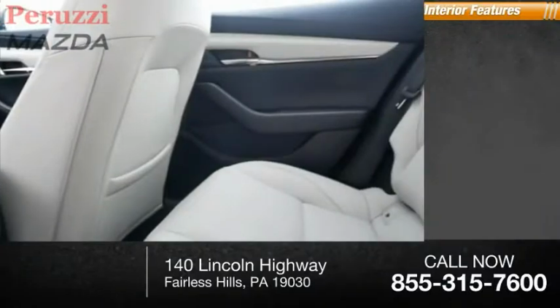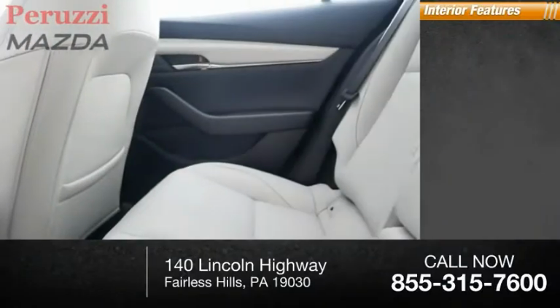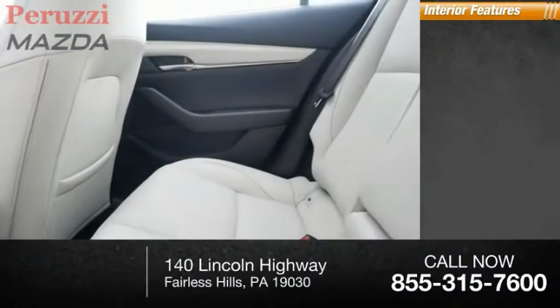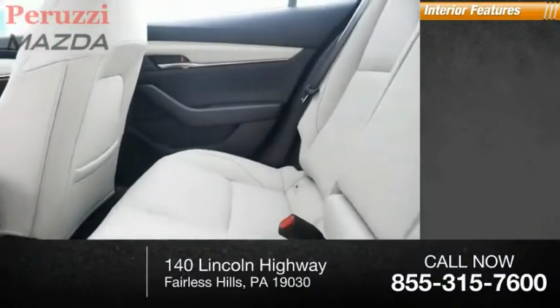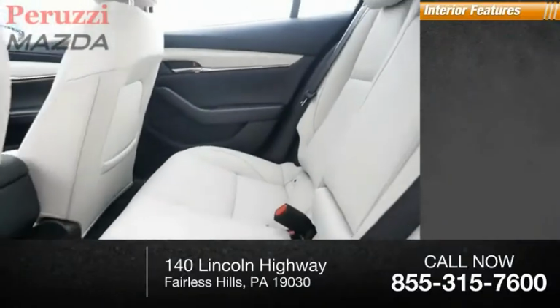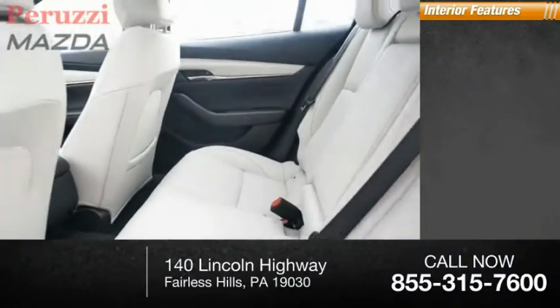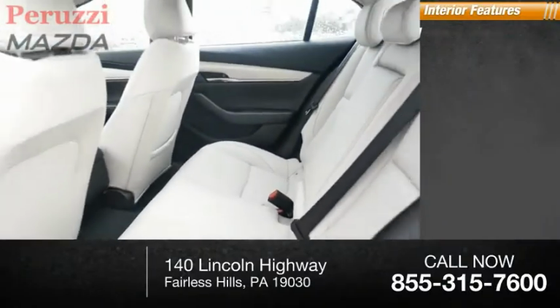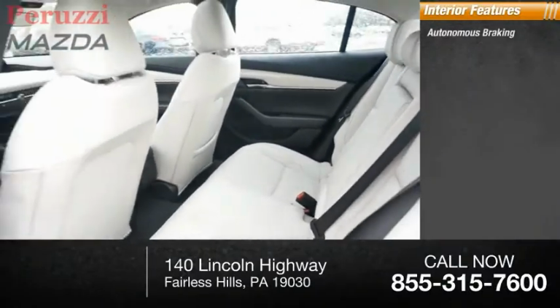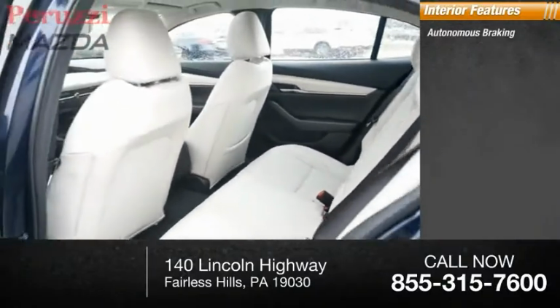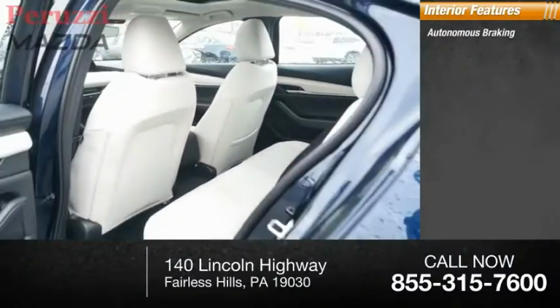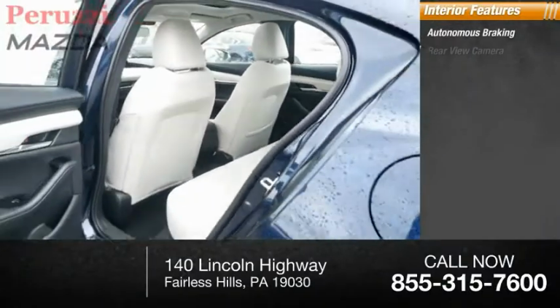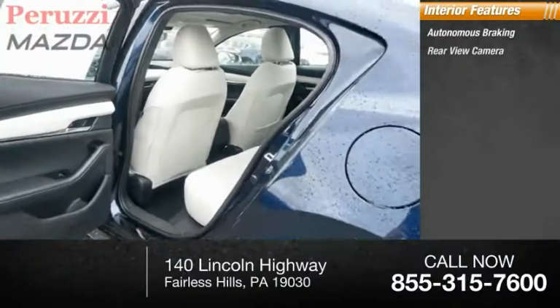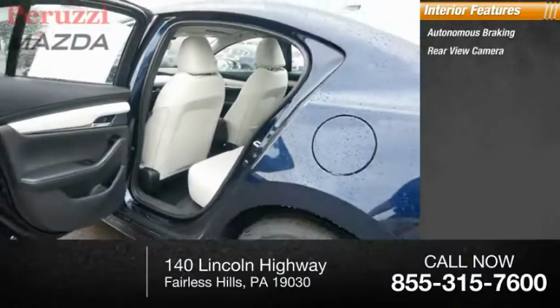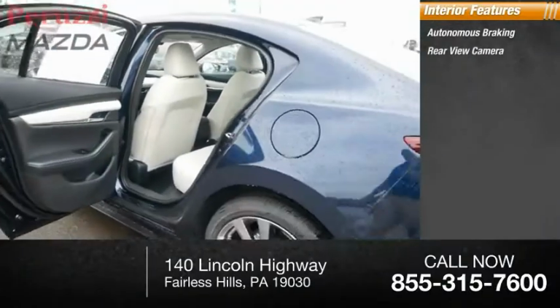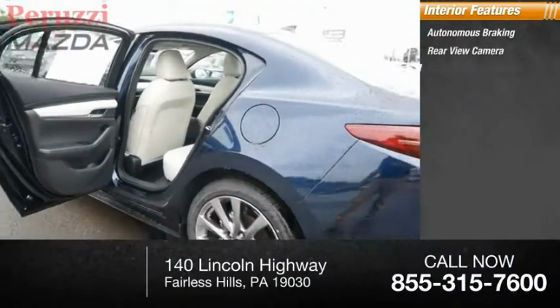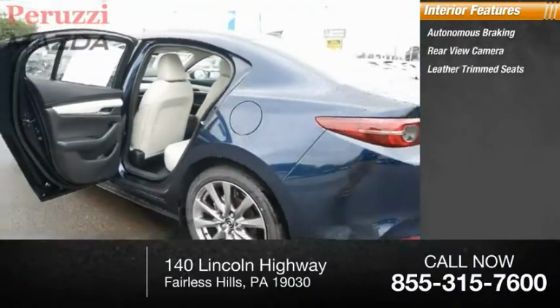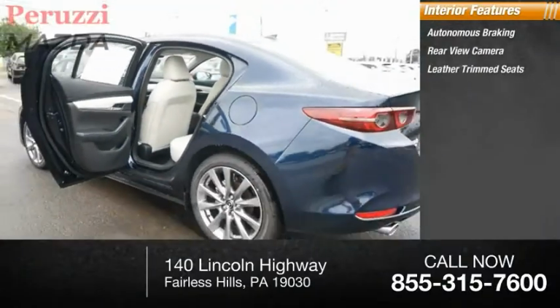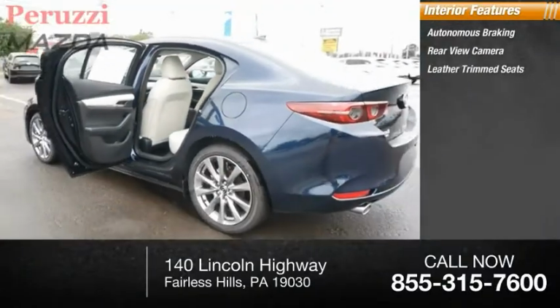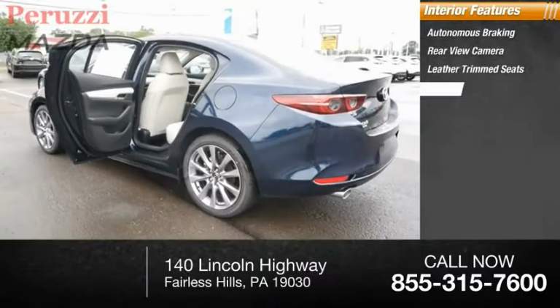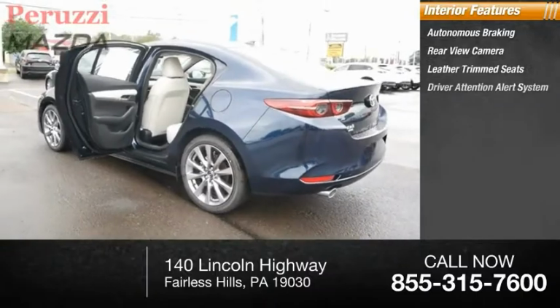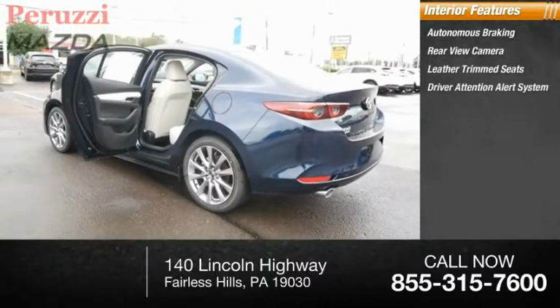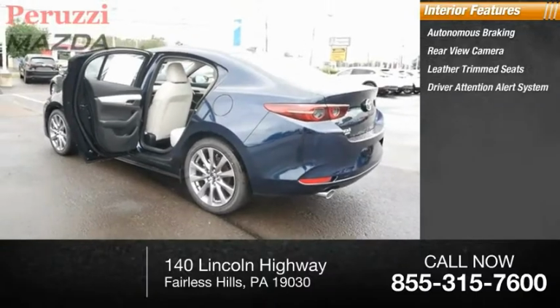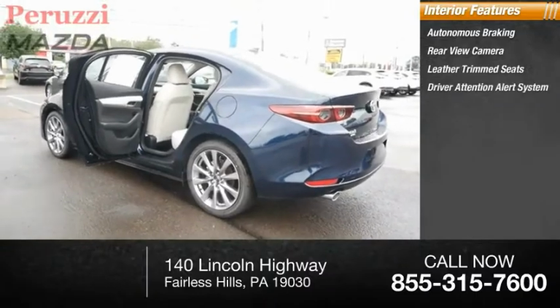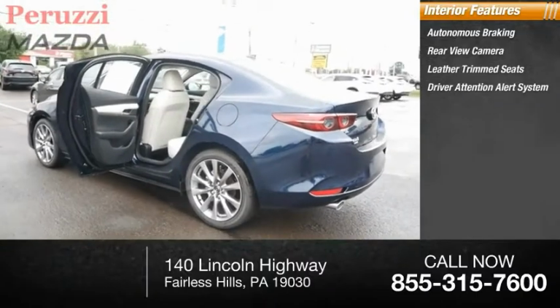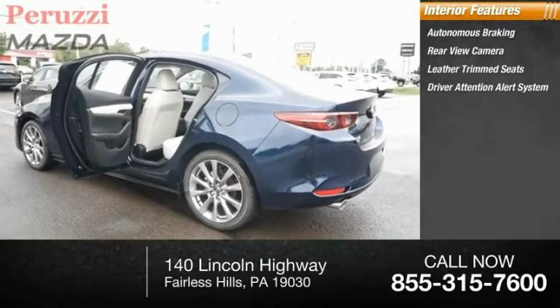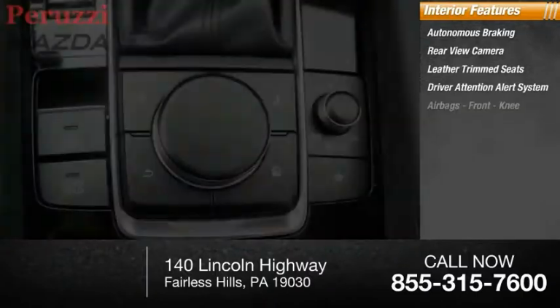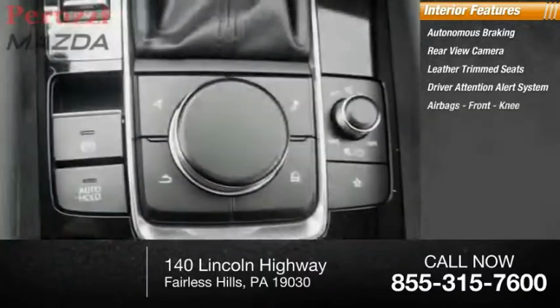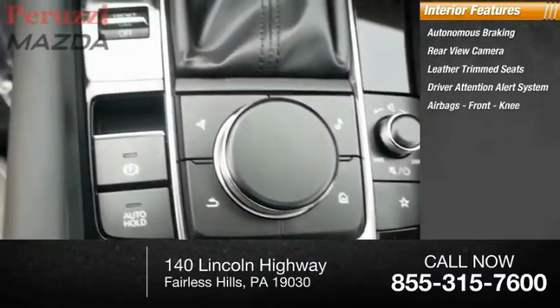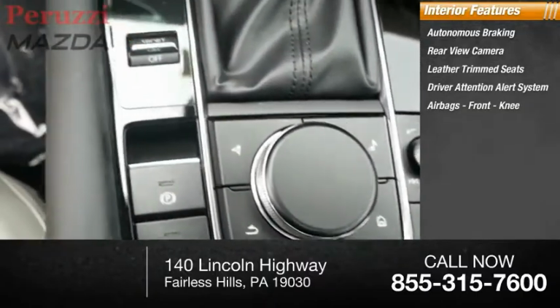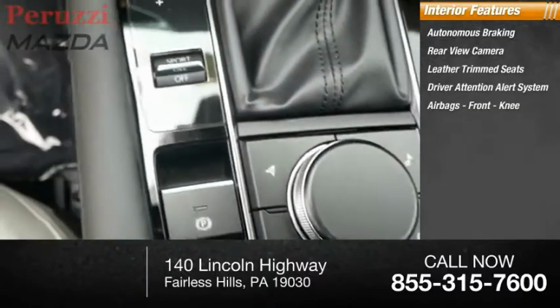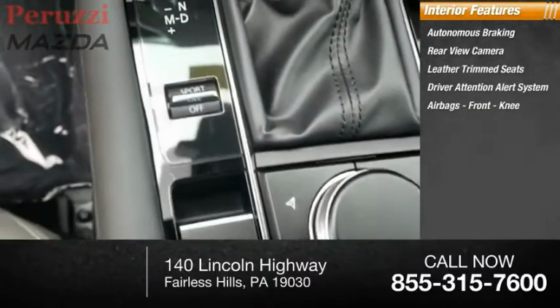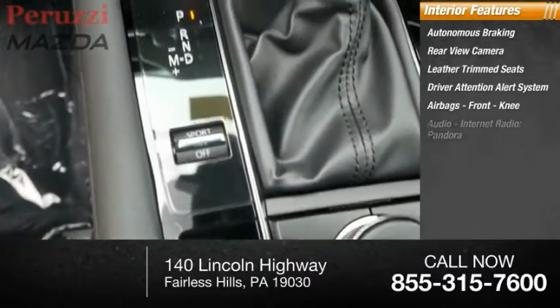Inside you'll find autonomous braking, rear view camera, leather trim seats, driver attention alert system, and airbags including front knee airbags.